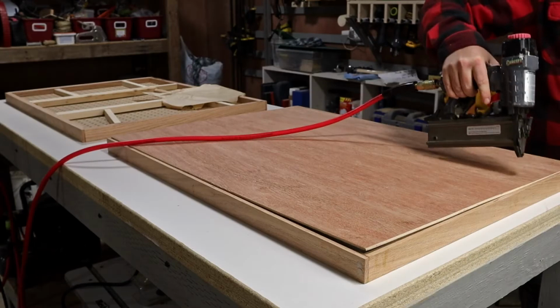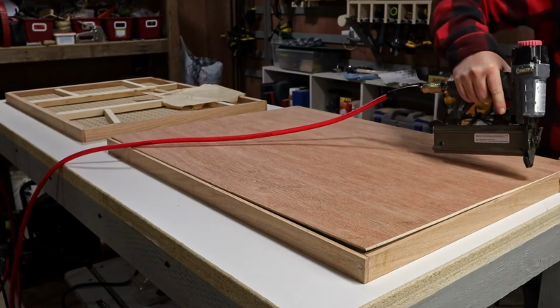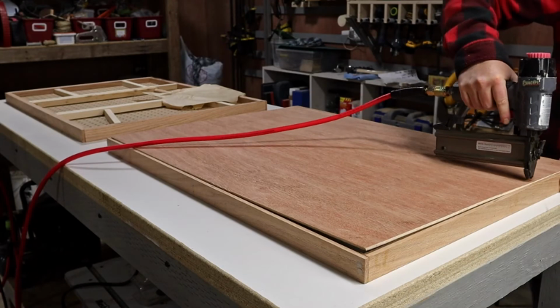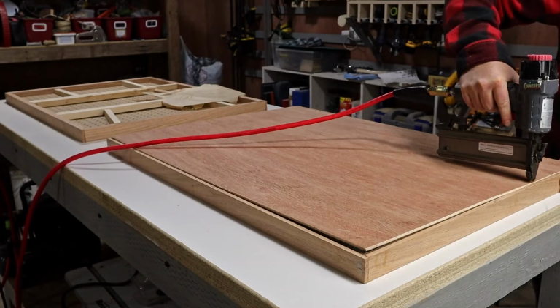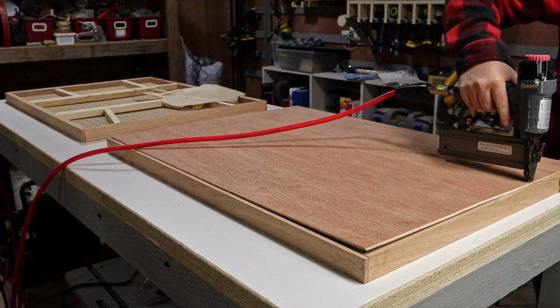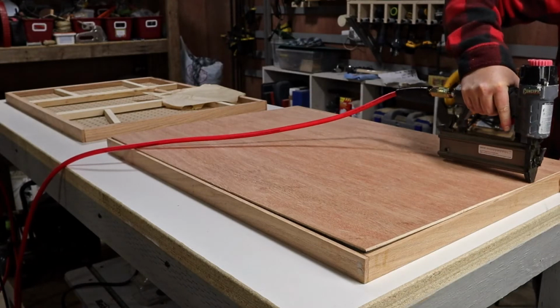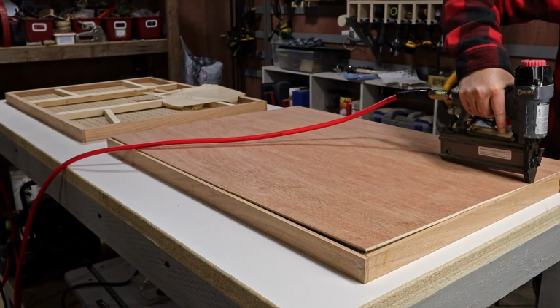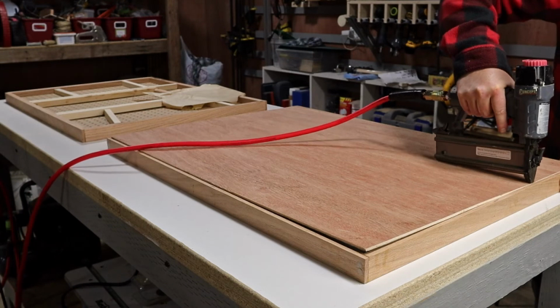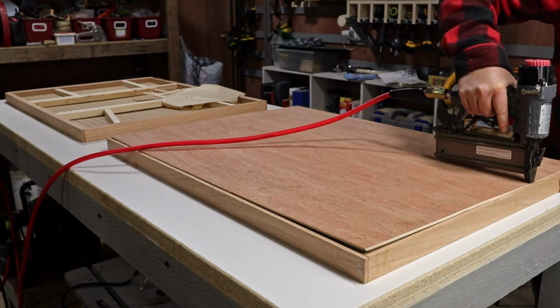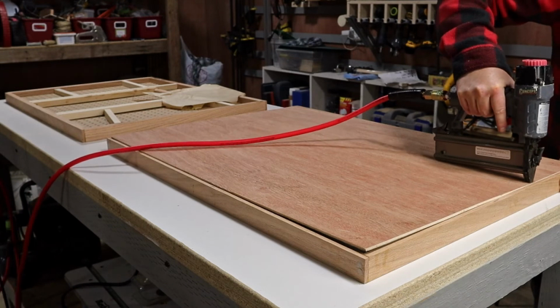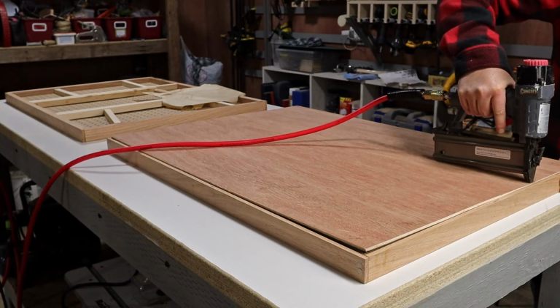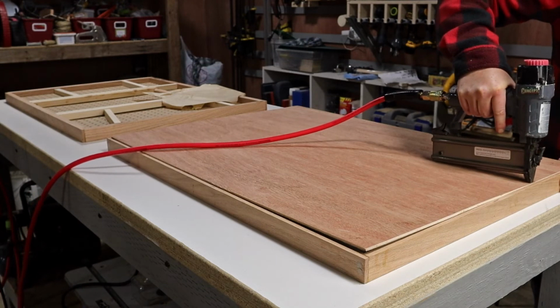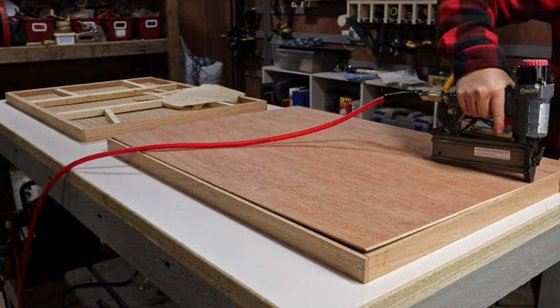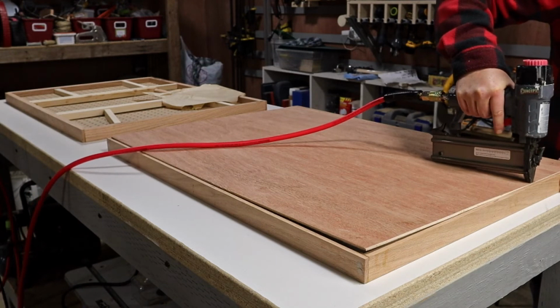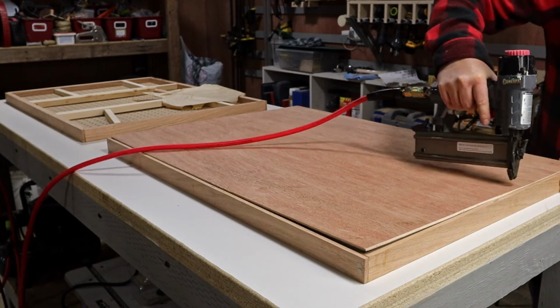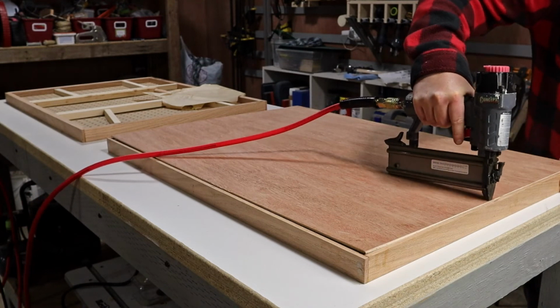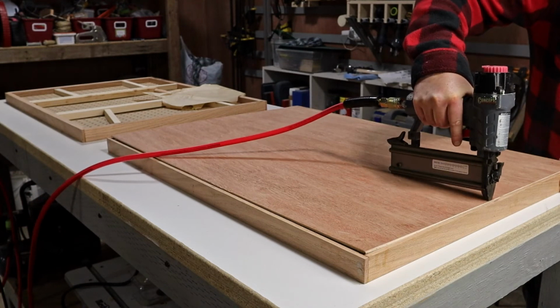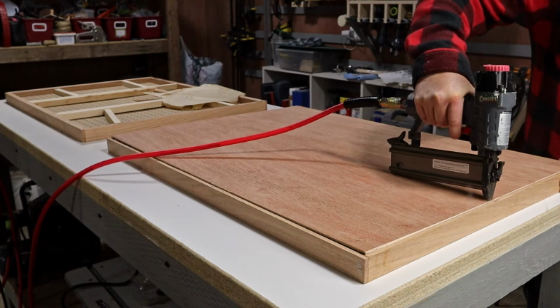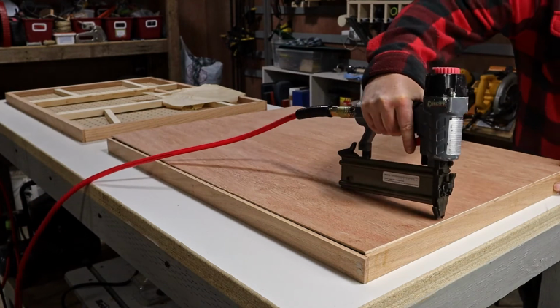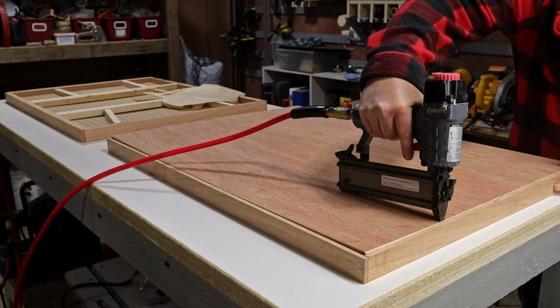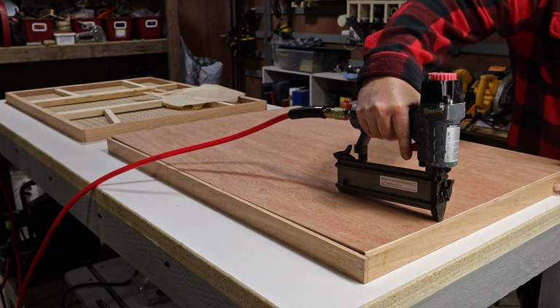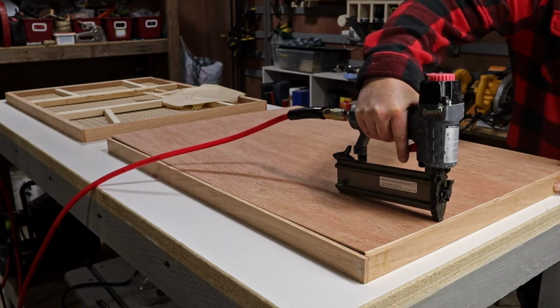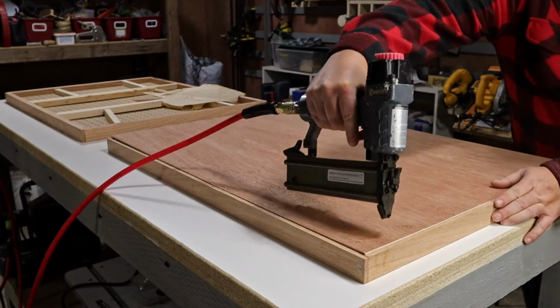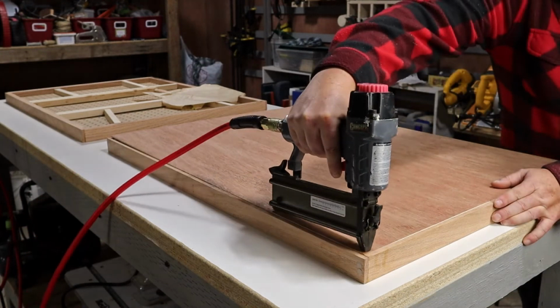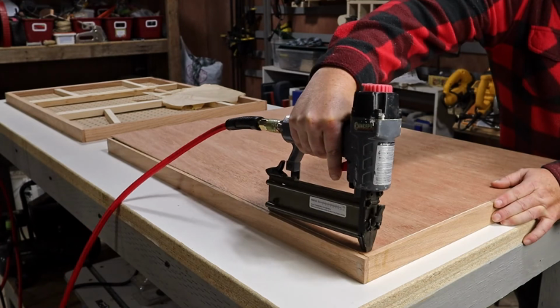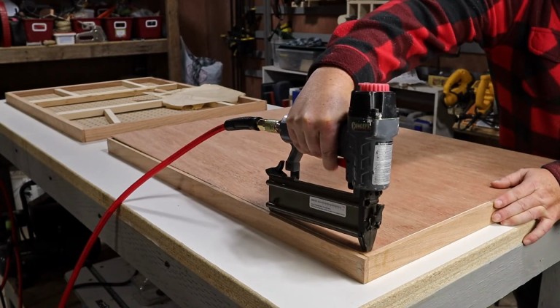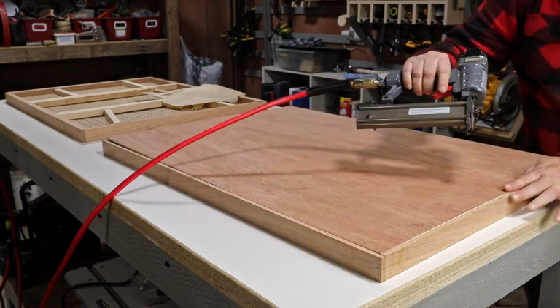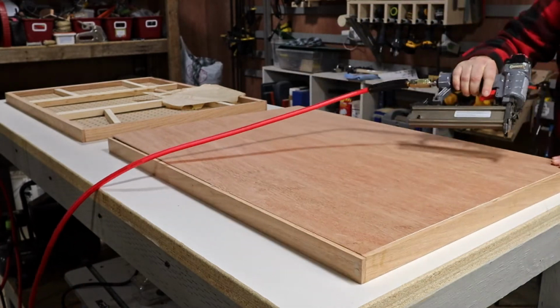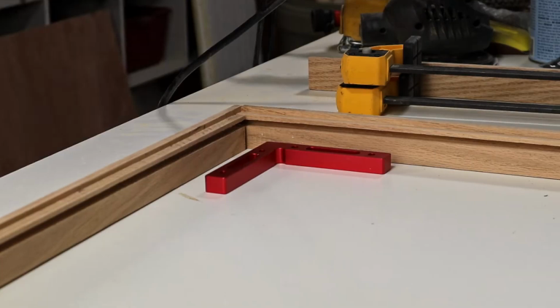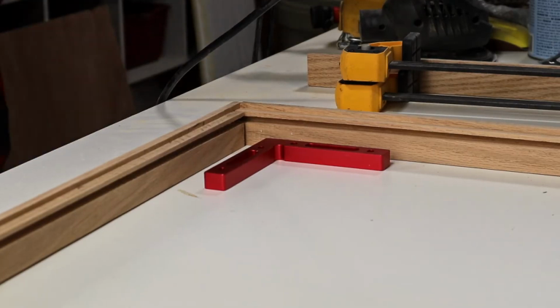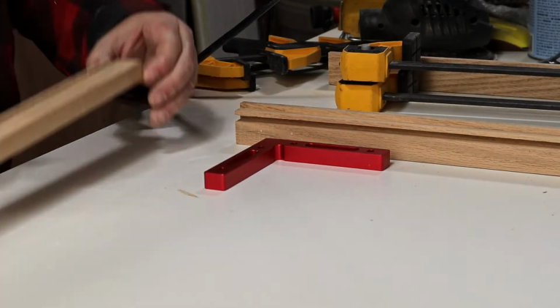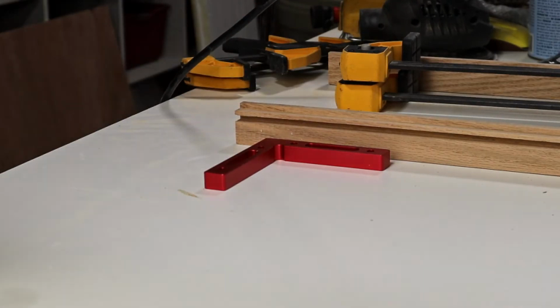After I had all the corners done, I added the panel to the bottom with some brad nails. And now for the top part.